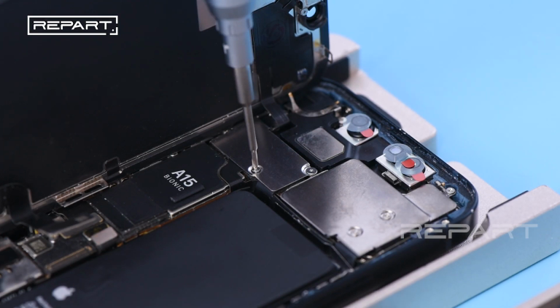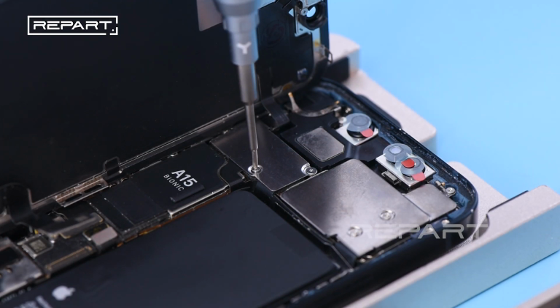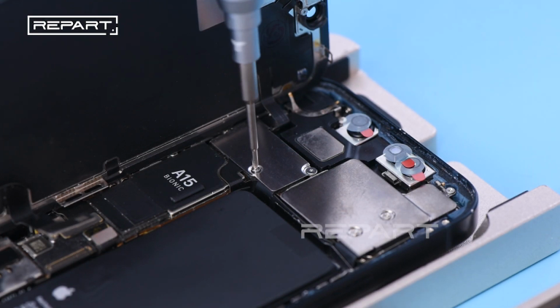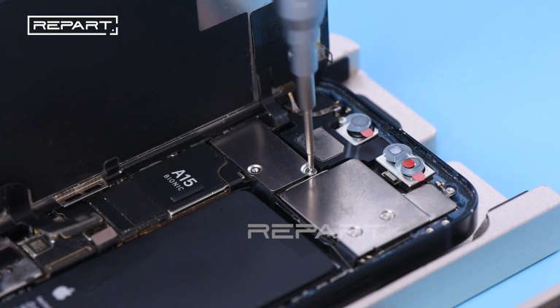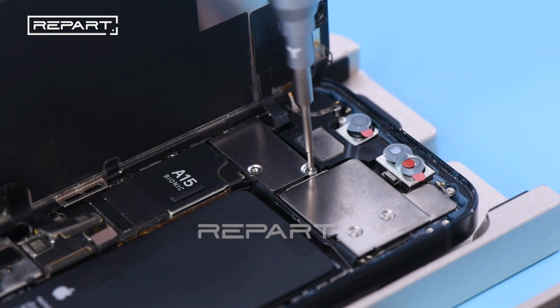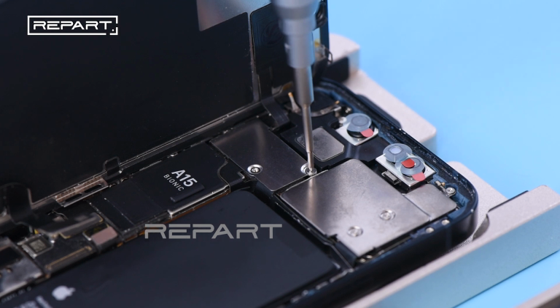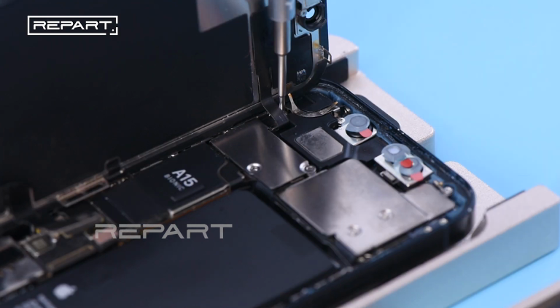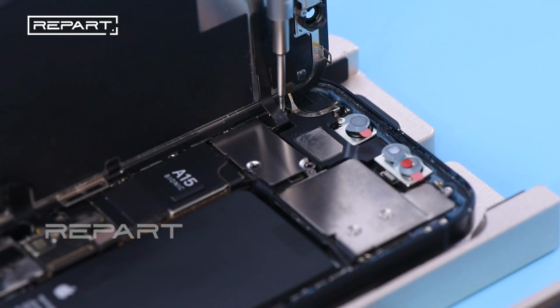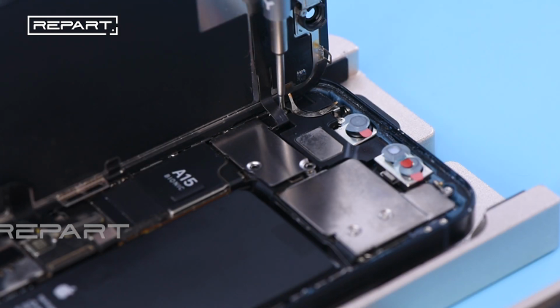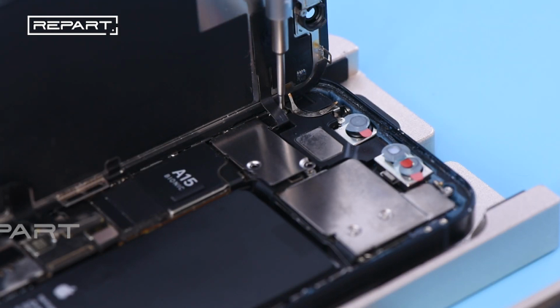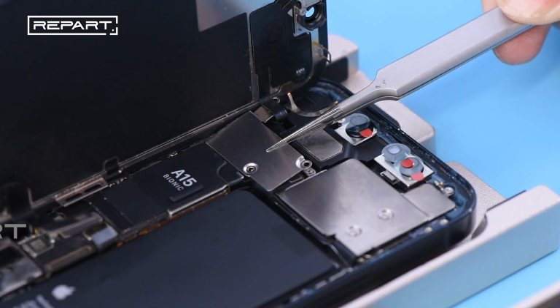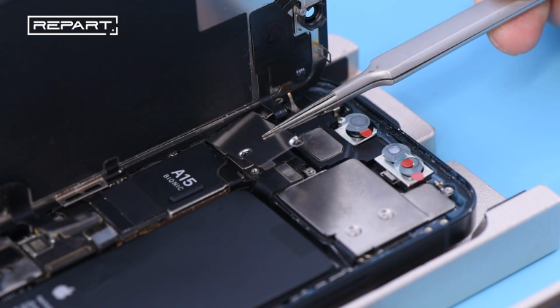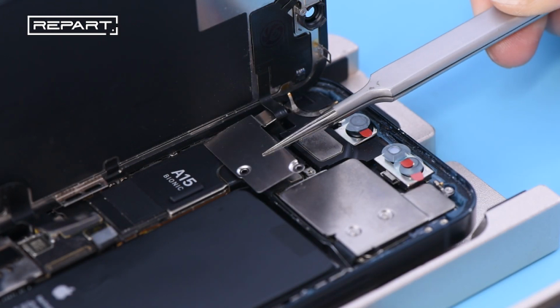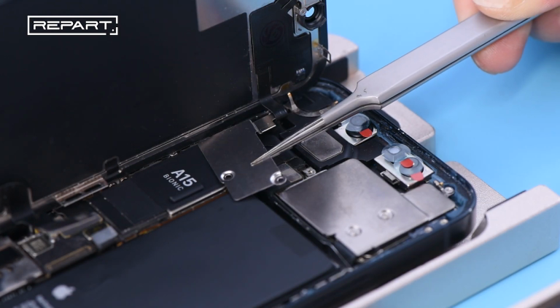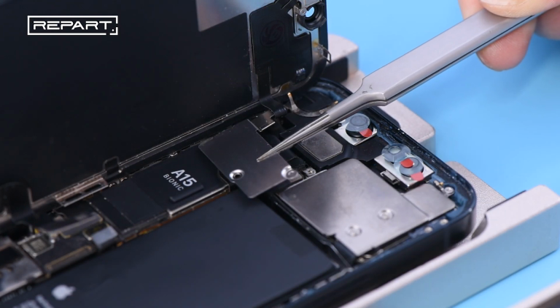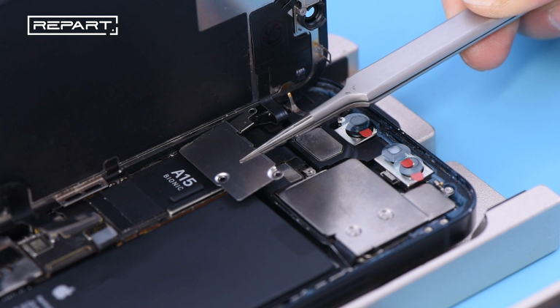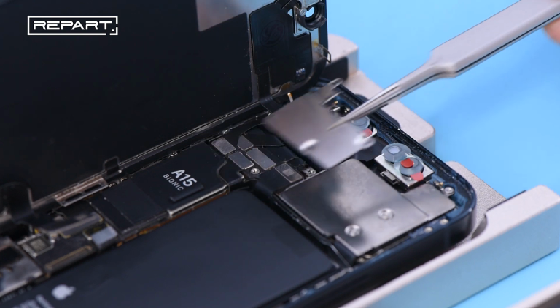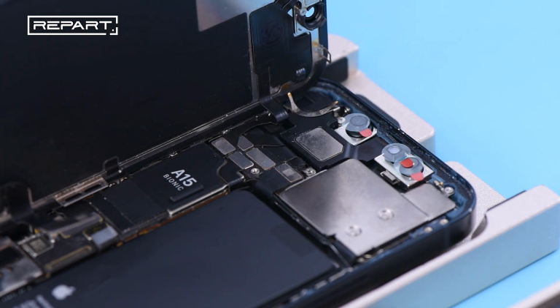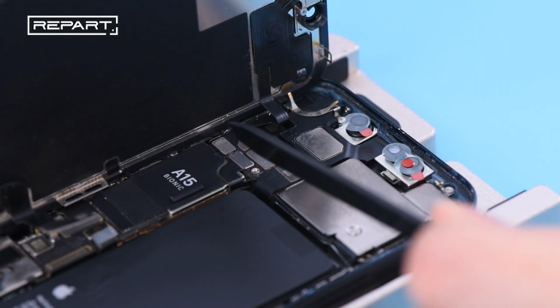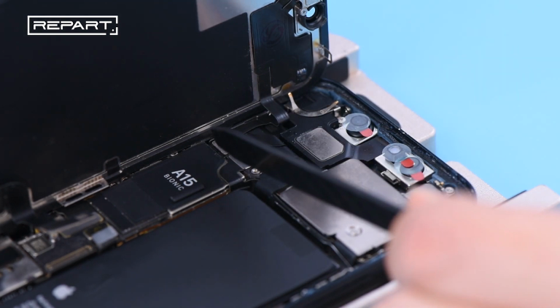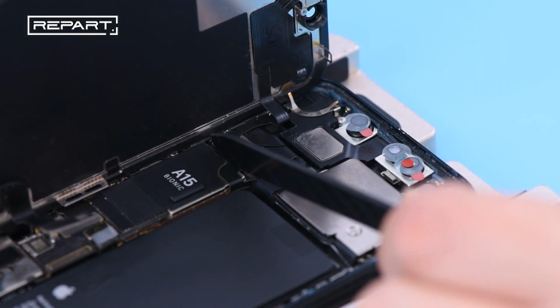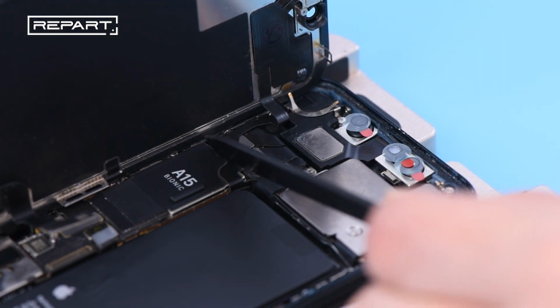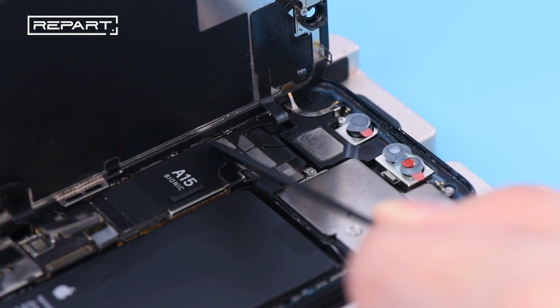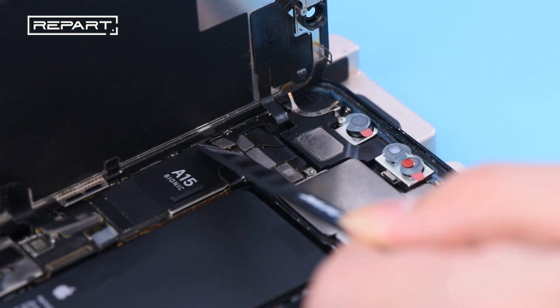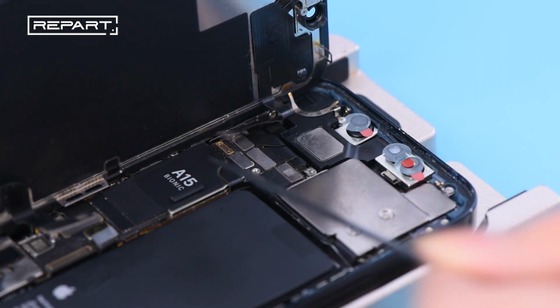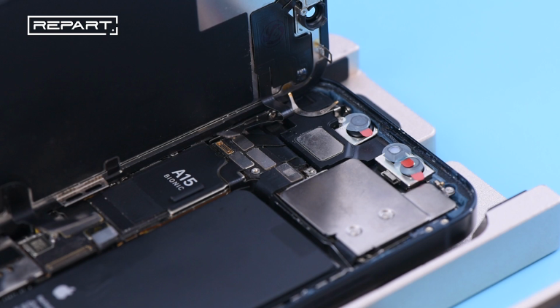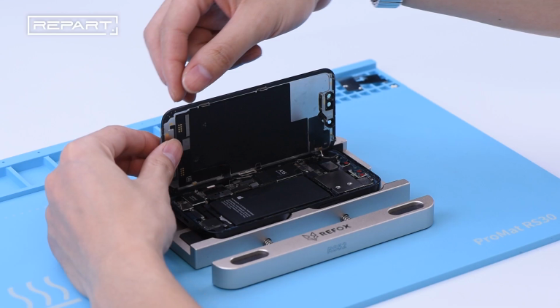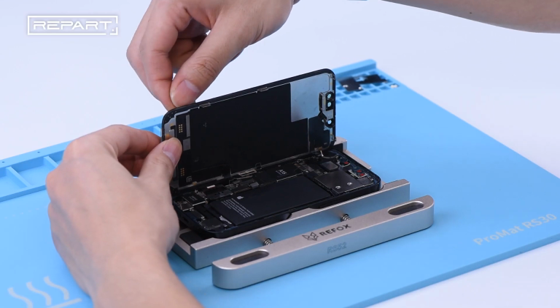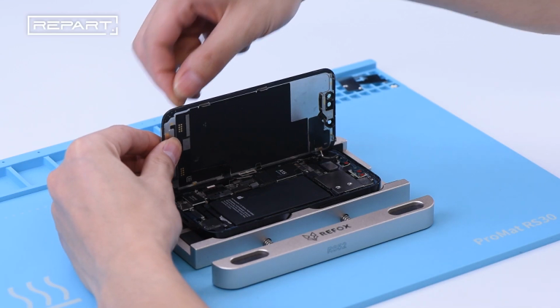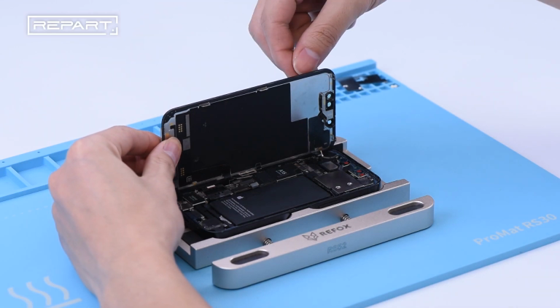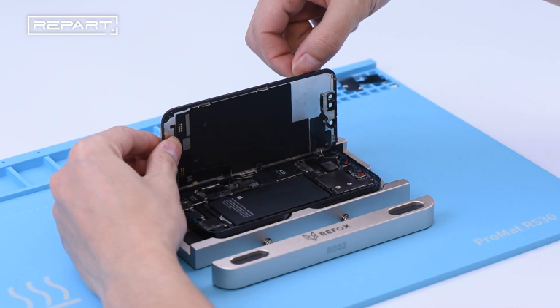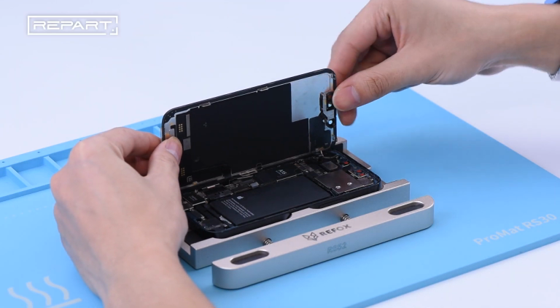Remove the three screws securing the ambient light sensor connector cover. Use a pair of tweezers to remove the cover. Use a spudger to disconnect the ambient light sensor cable. Remove the screen assembly.